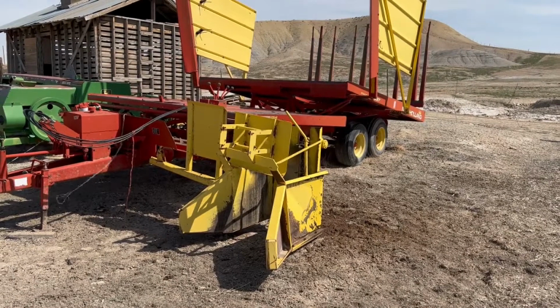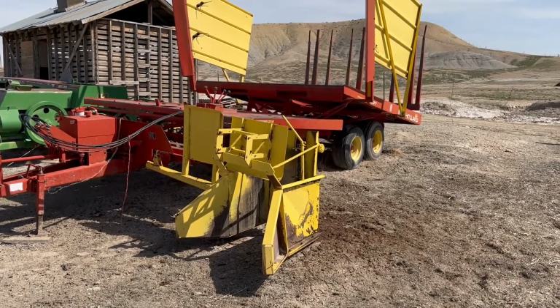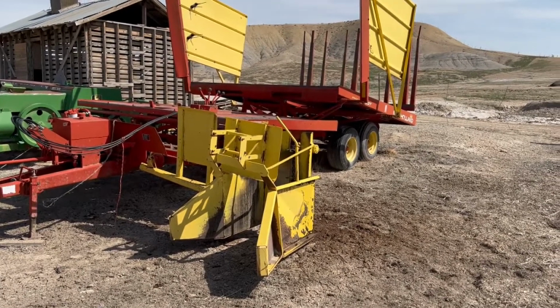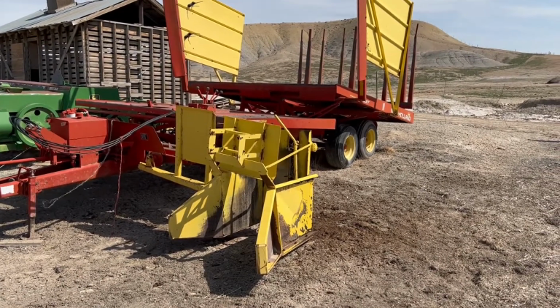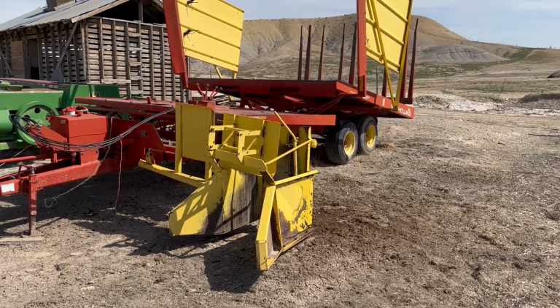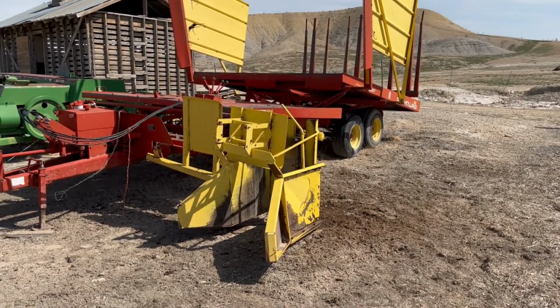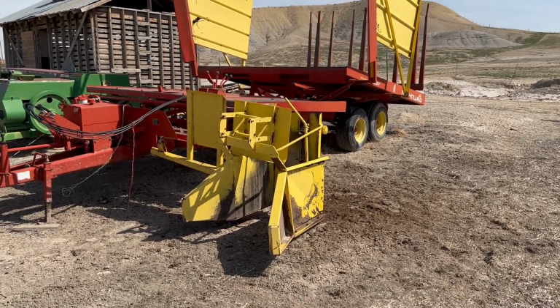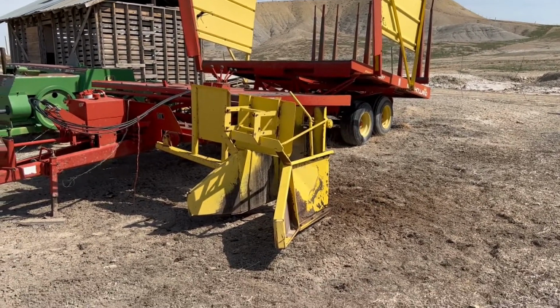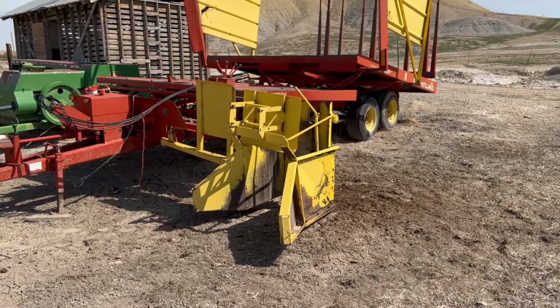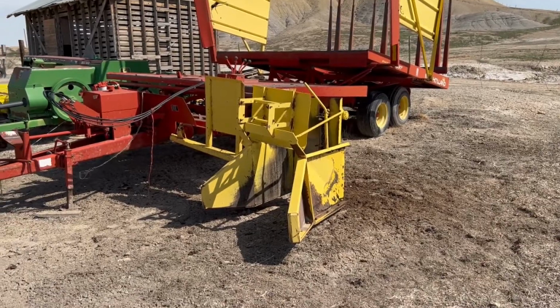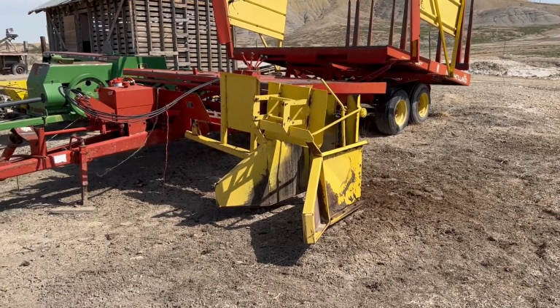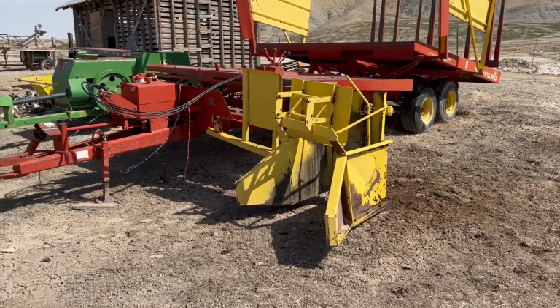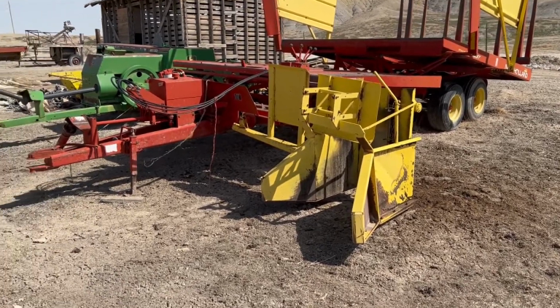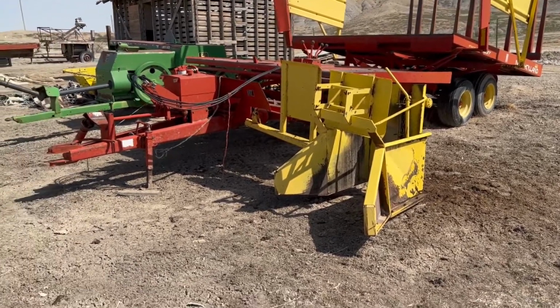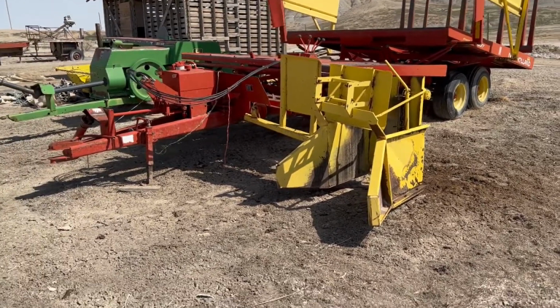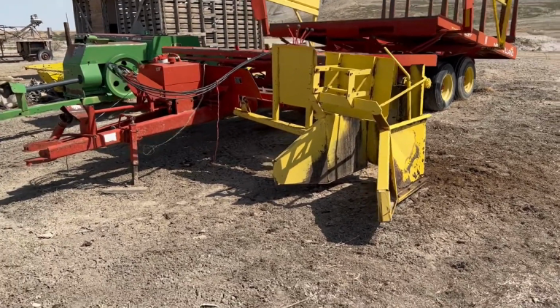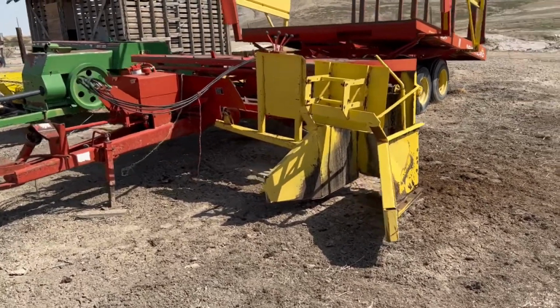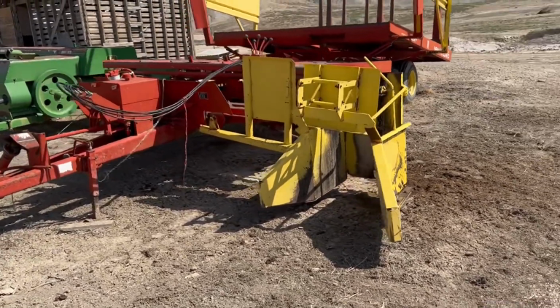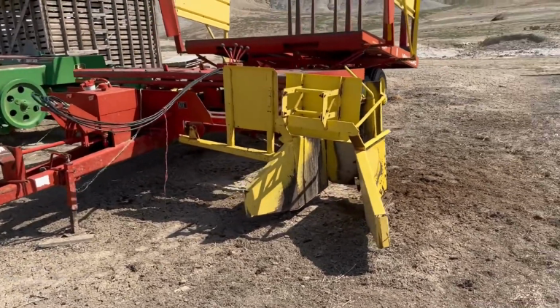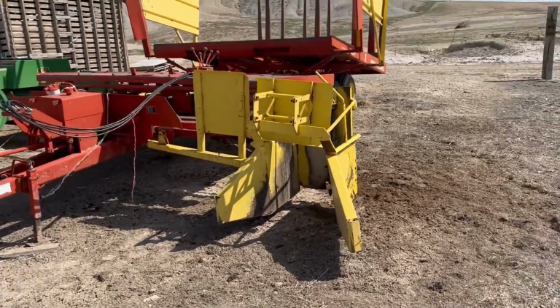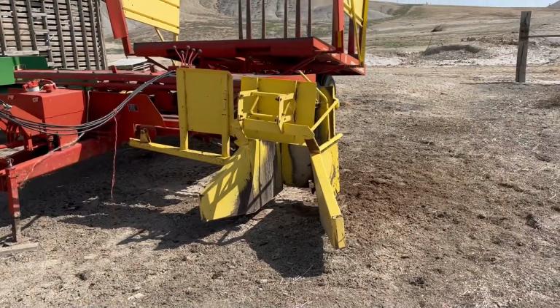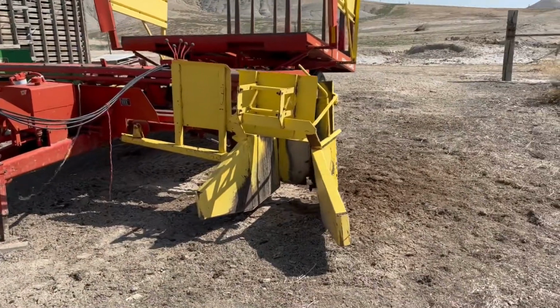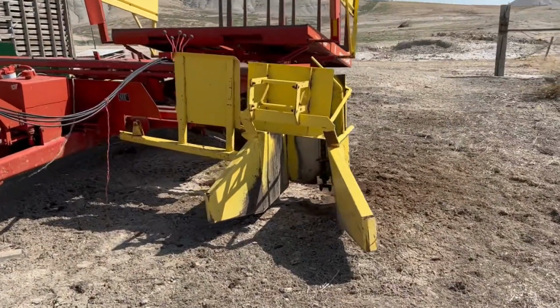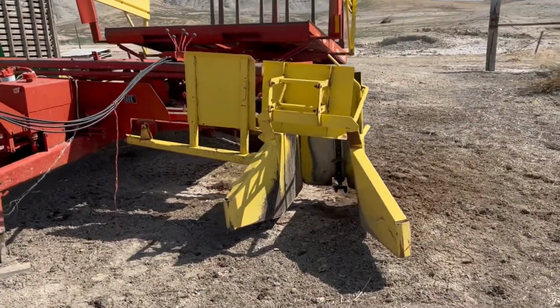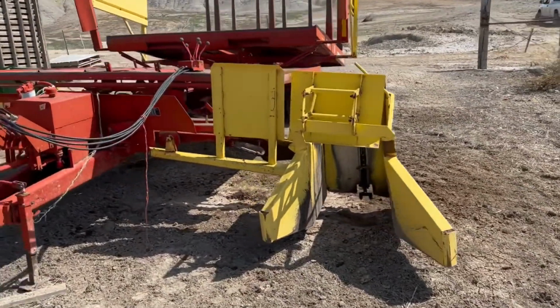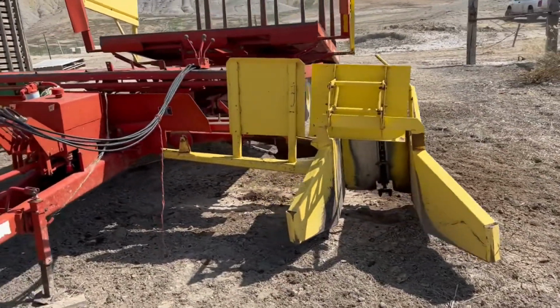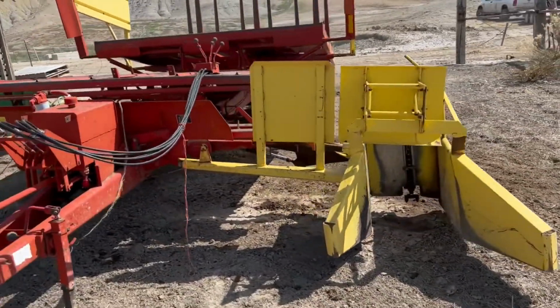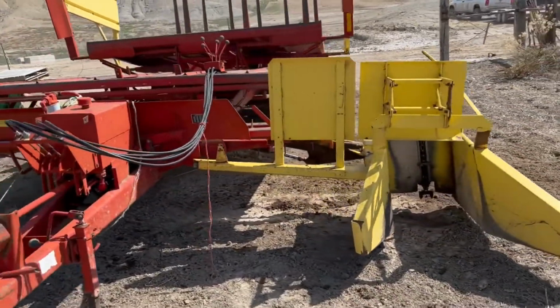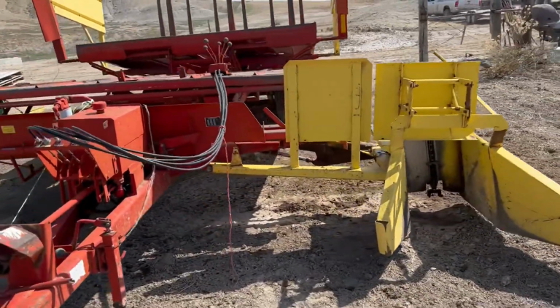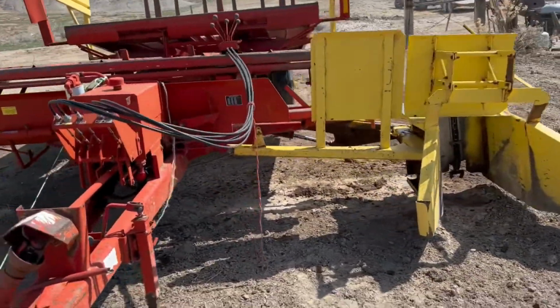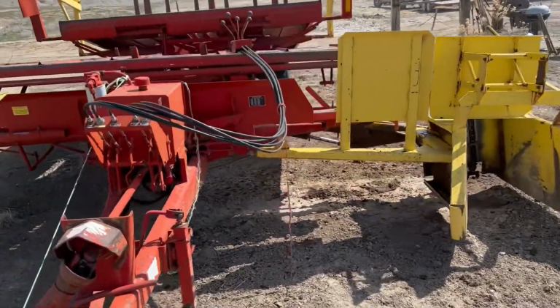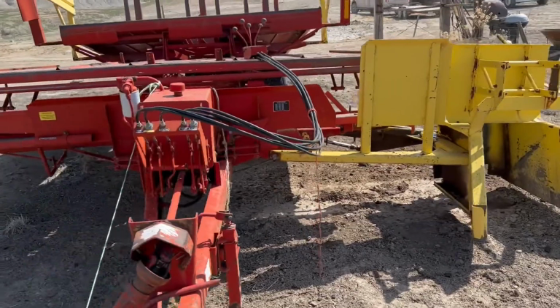Folks, we're in Mack, Colorado for the Rutherford Farm Auction on March 26th. I did want to take a minute and give you a quick video on this 1037 bale wagon. Probably one of the cleanest 1037s we've had the privilege to sell. This little bale wagon is just in great shape all the way around.